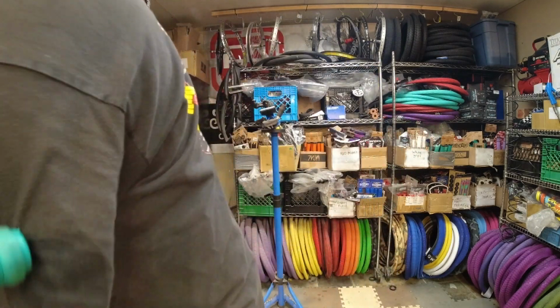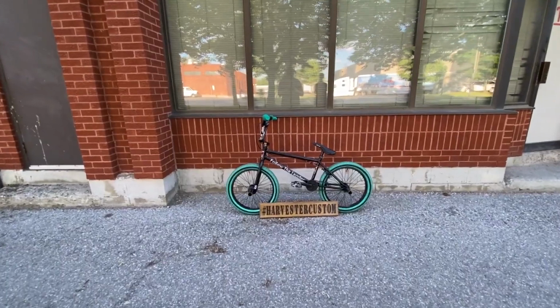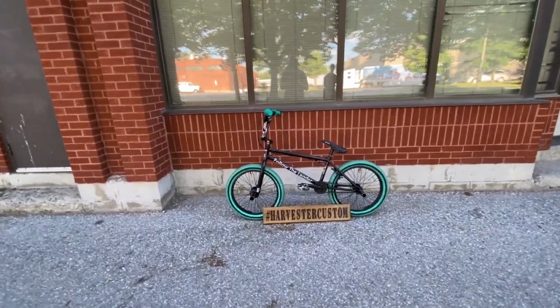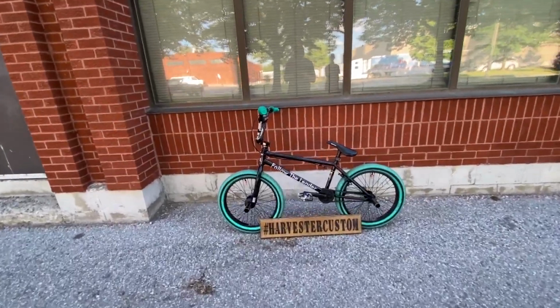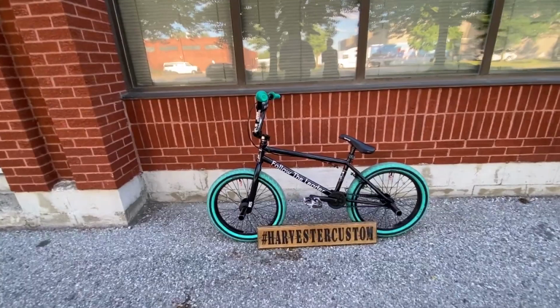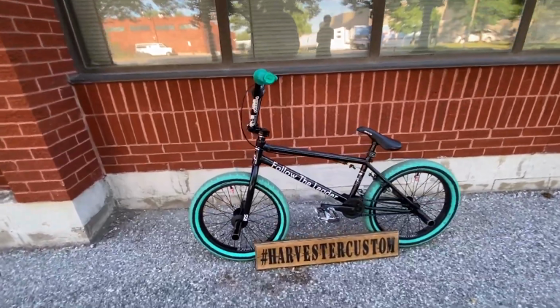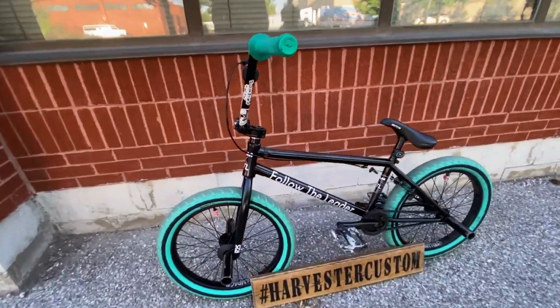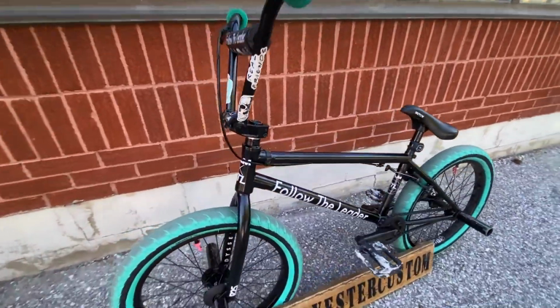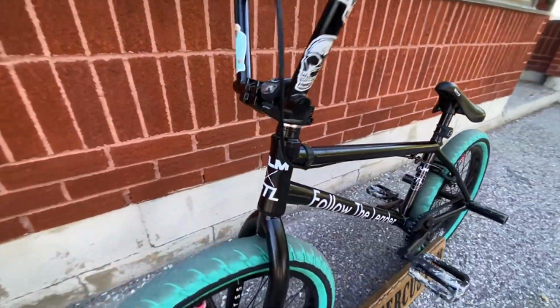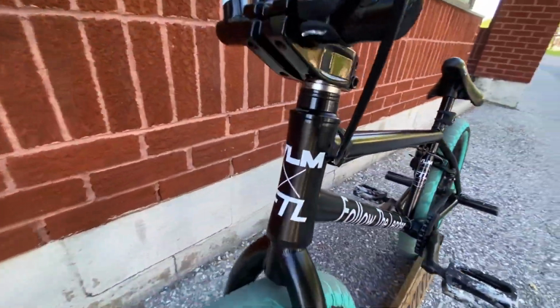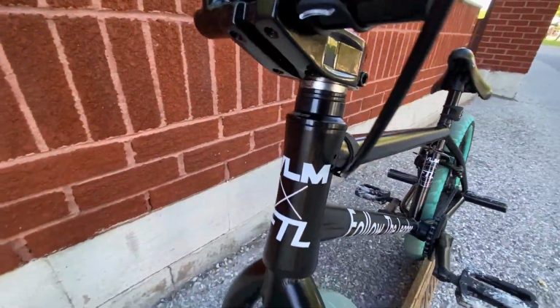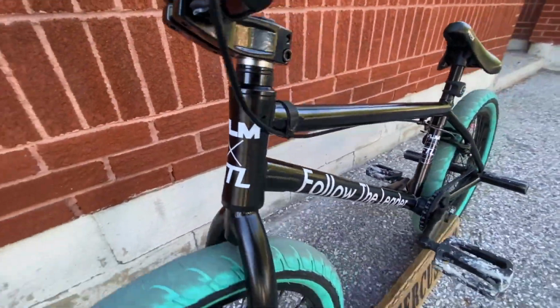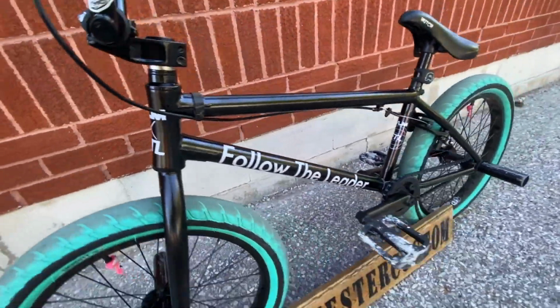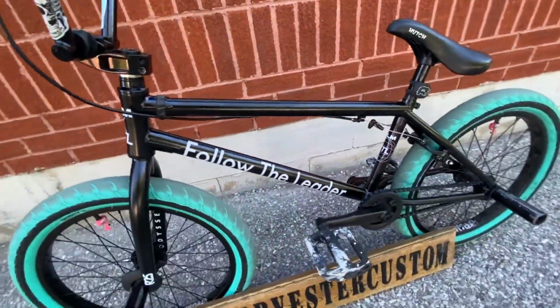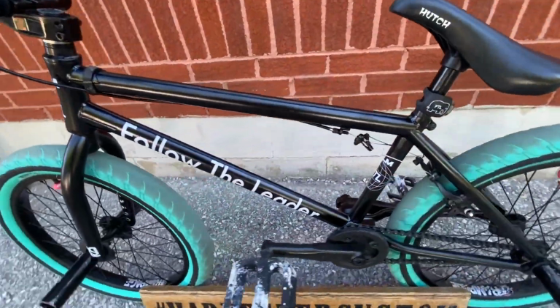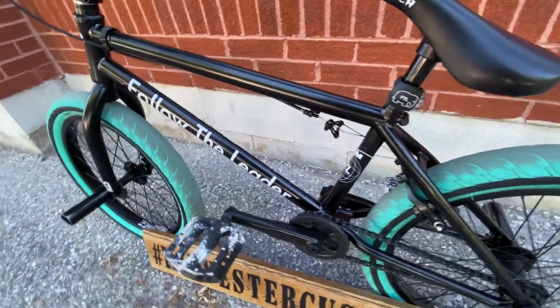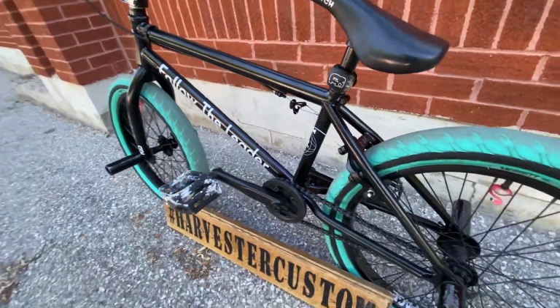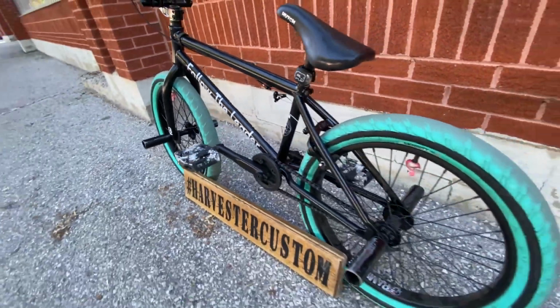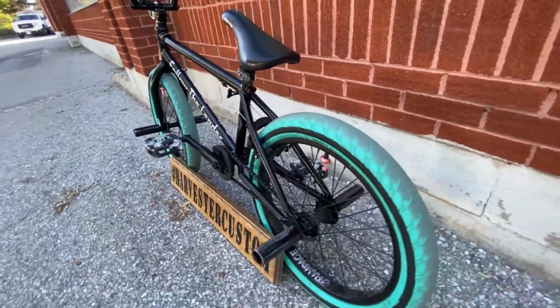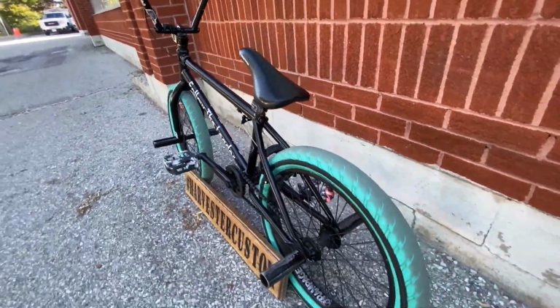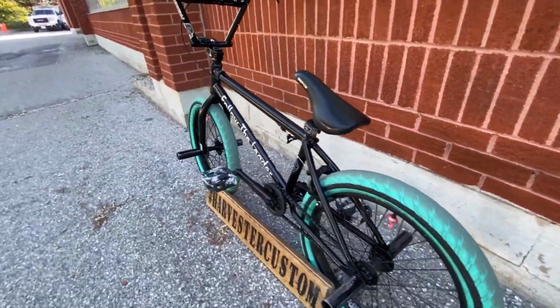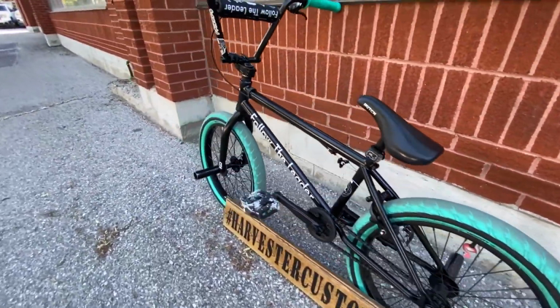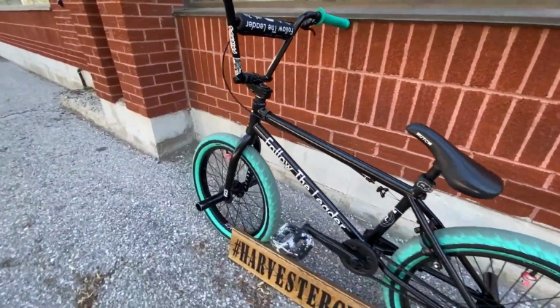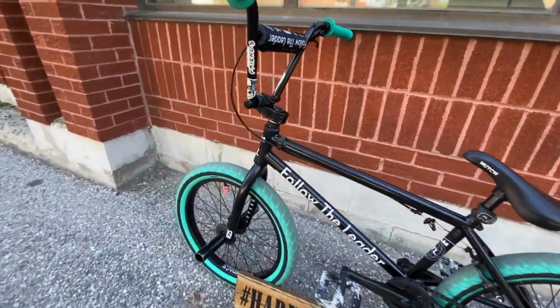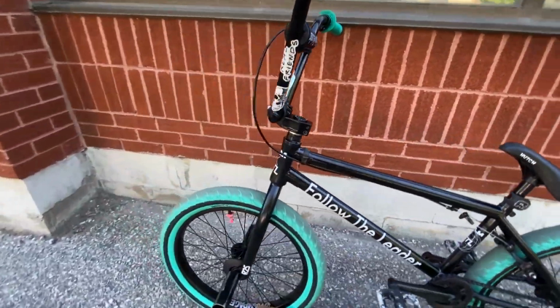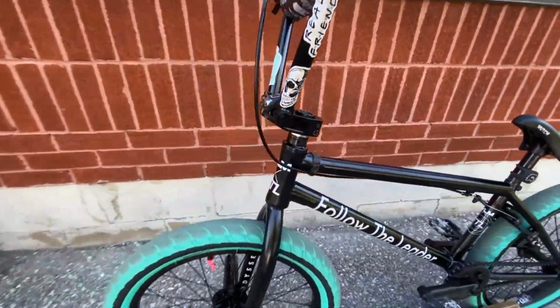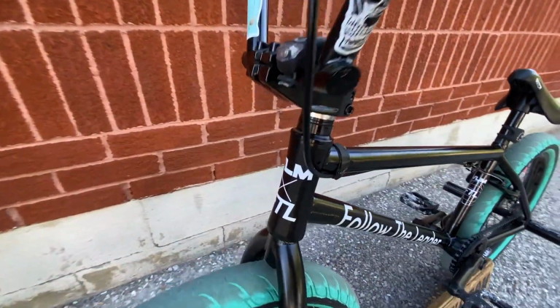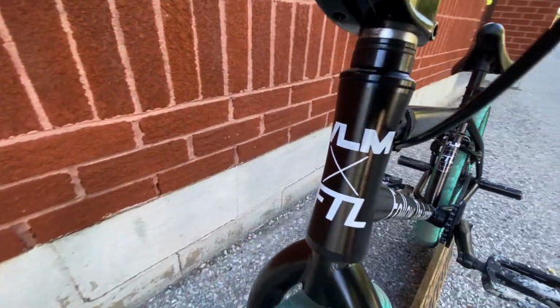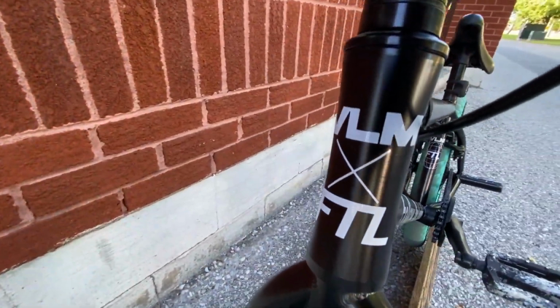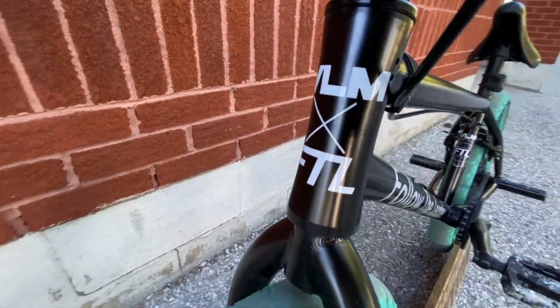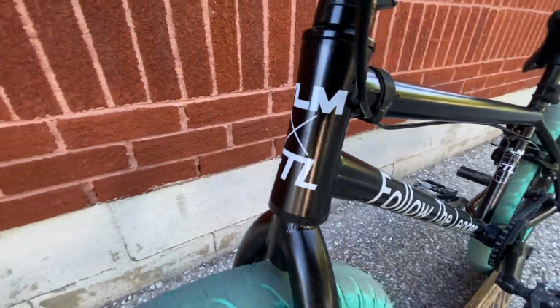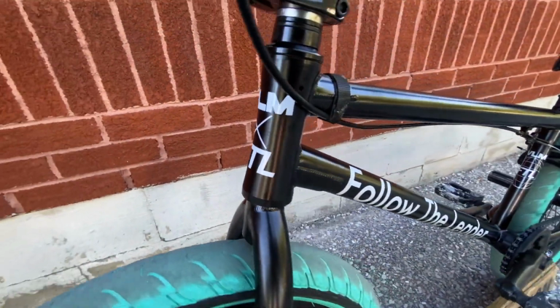What's up guys, we finished up this Volume frame. This is a signature Billy Perry FTL frame and it looks really nice. I'm going to go through all the parts with you, but first just check out this cool hourglass head tube.